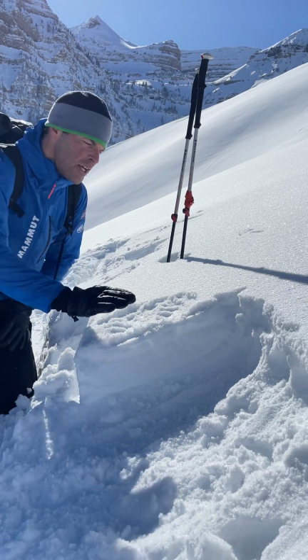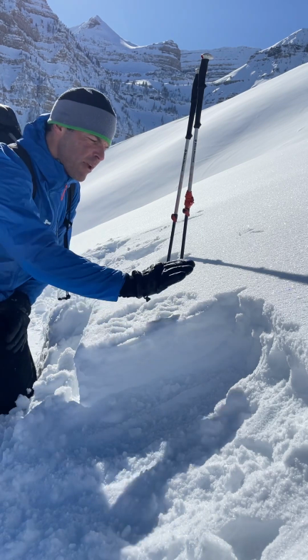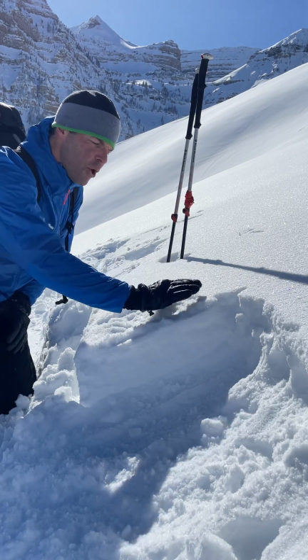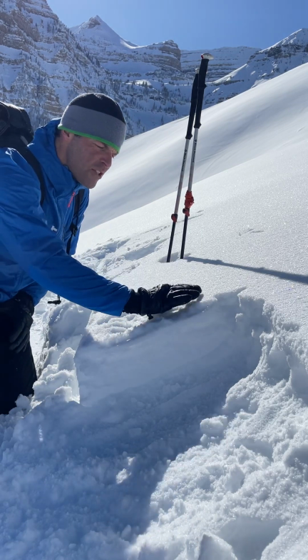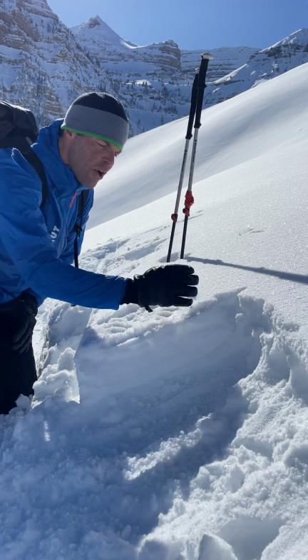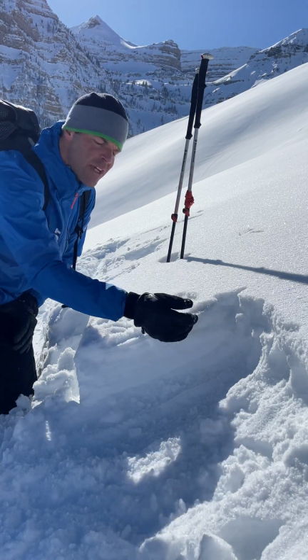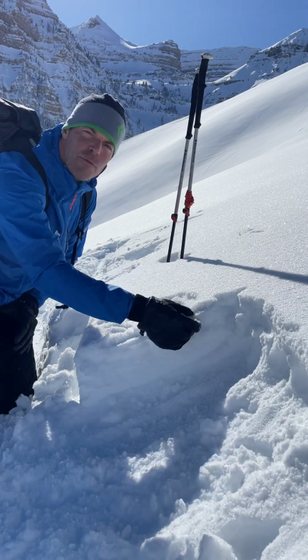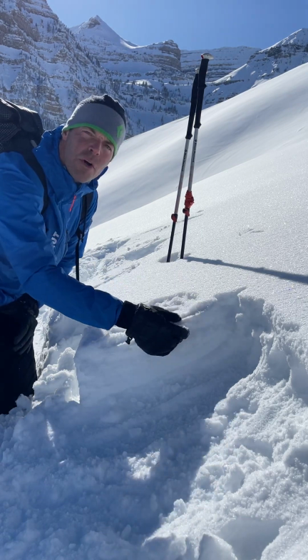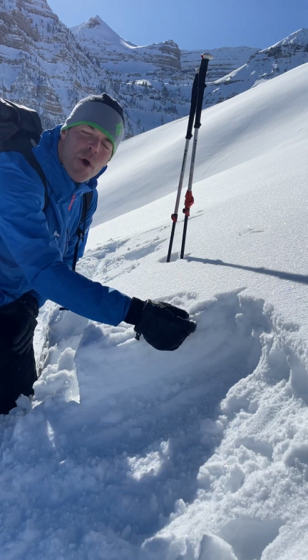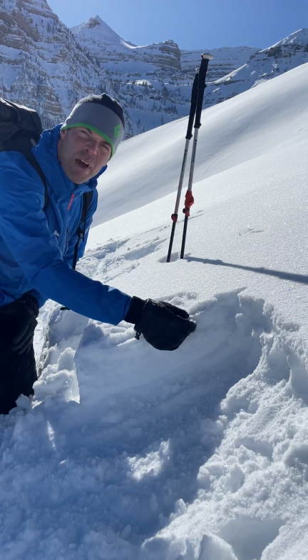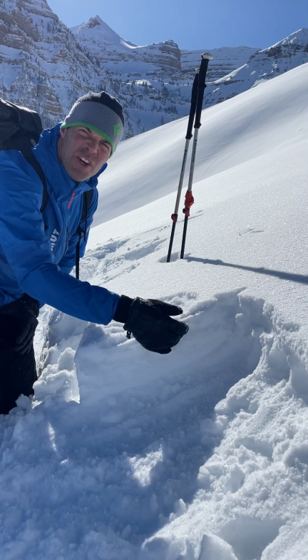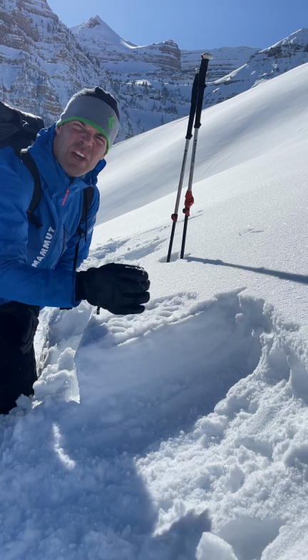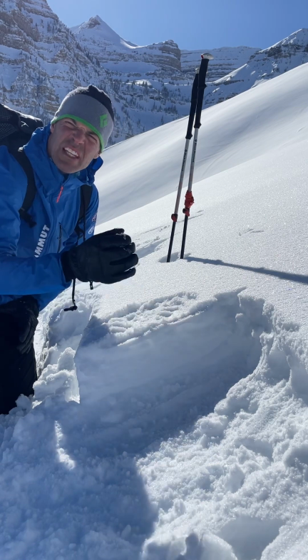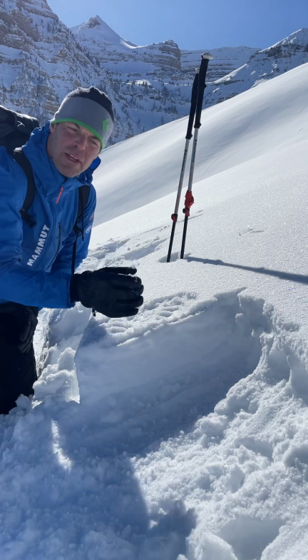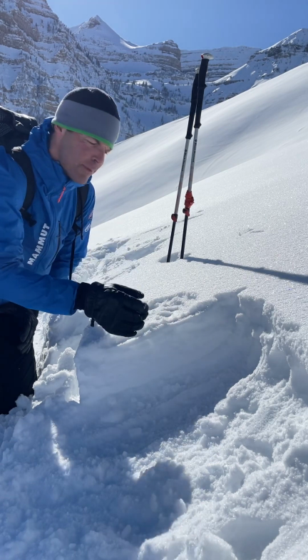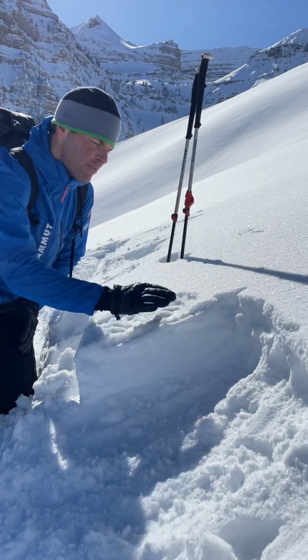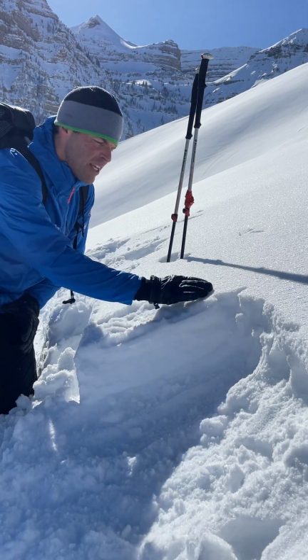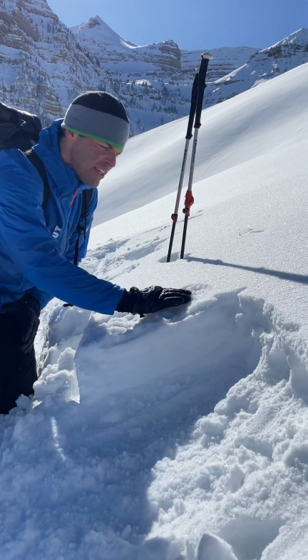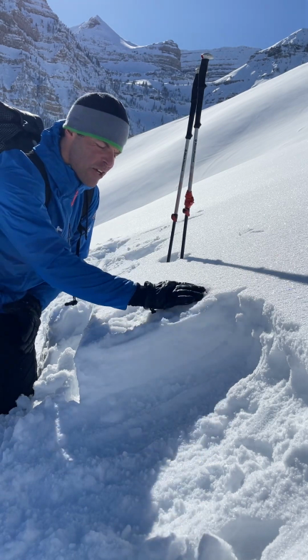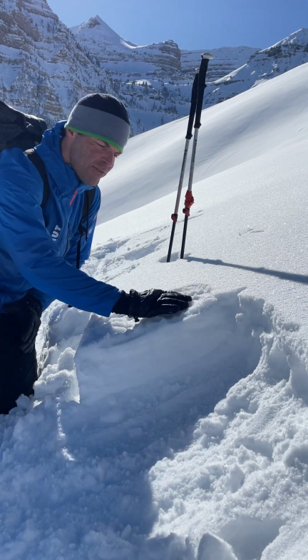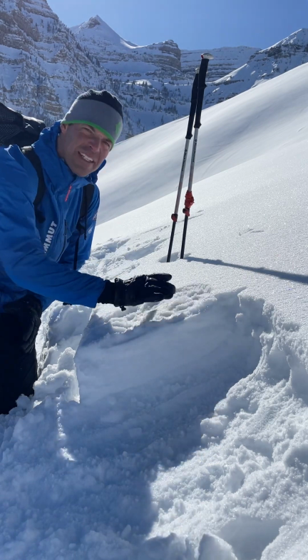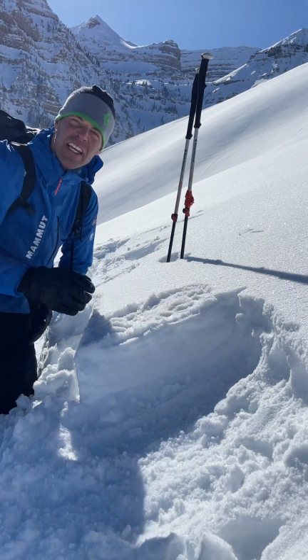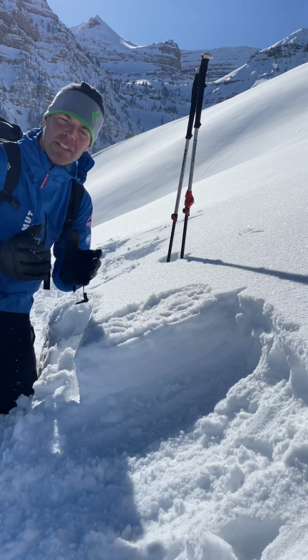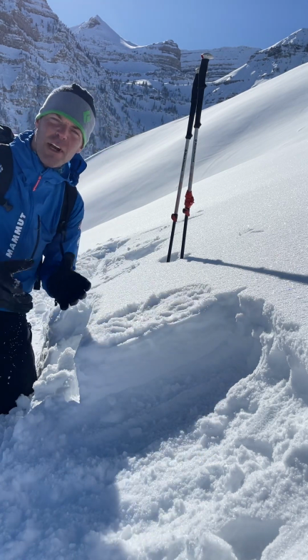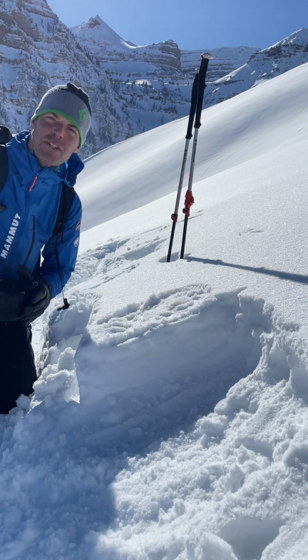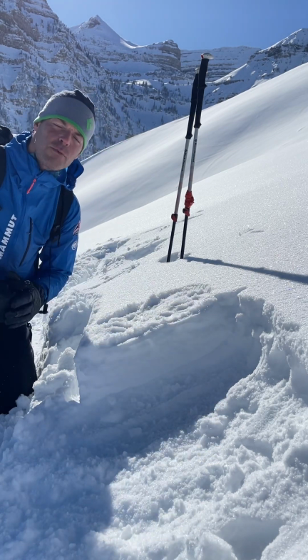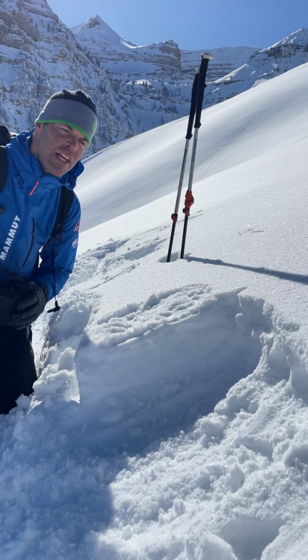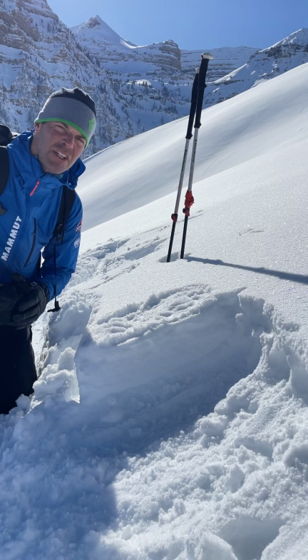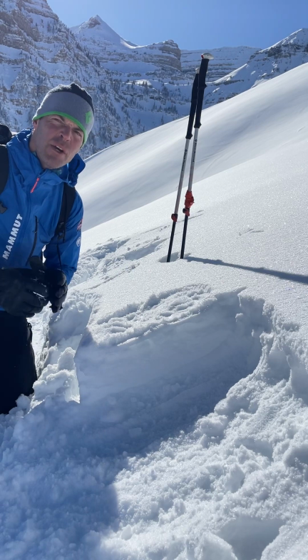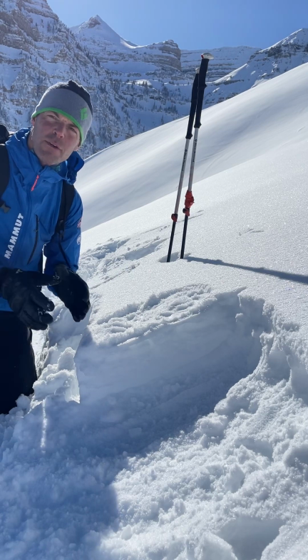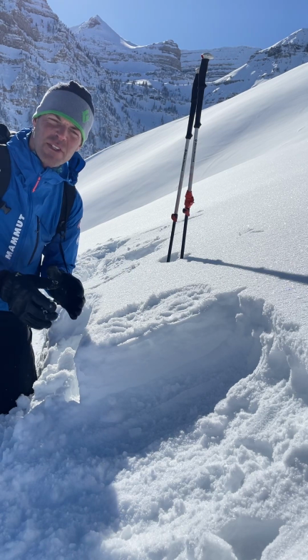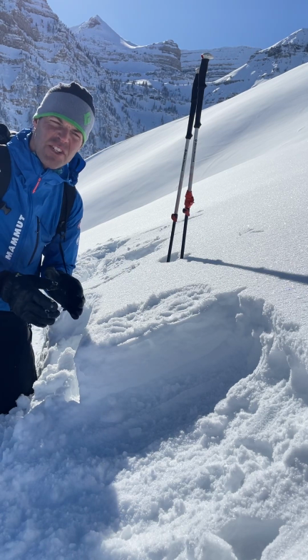So we have cold snow on top of warm wet snow — that's a big temperature difference. This starts to facet. It's a process called radiation recrystallization.